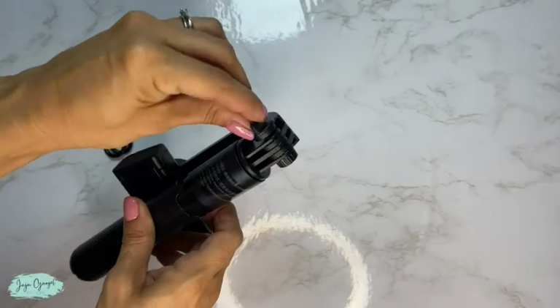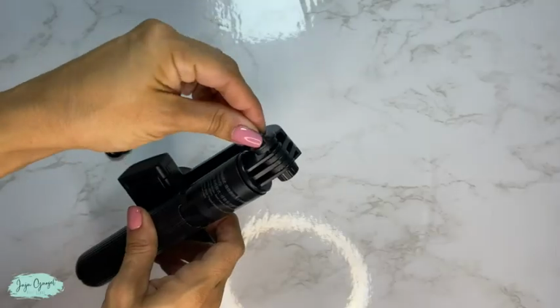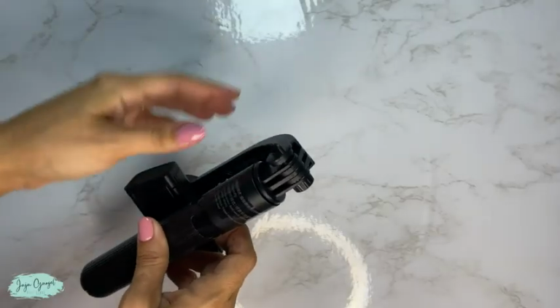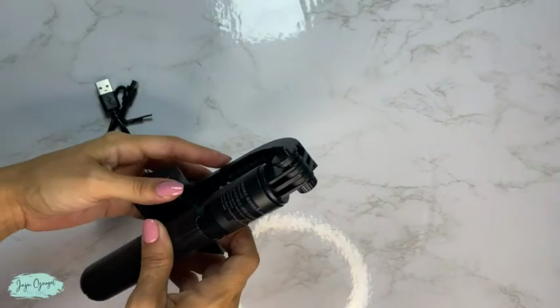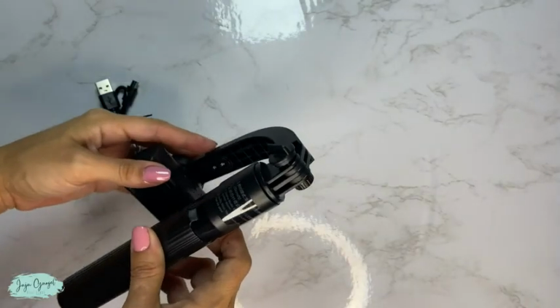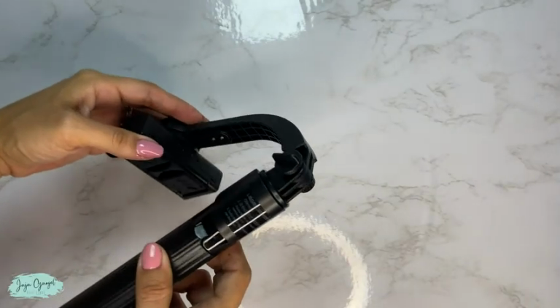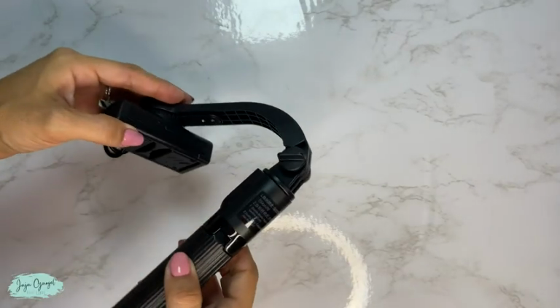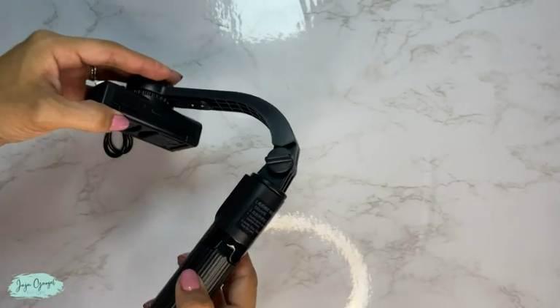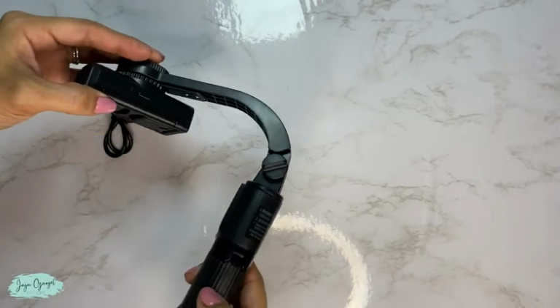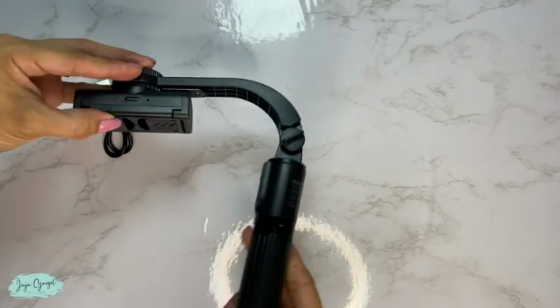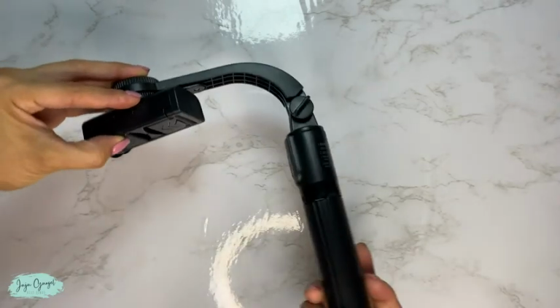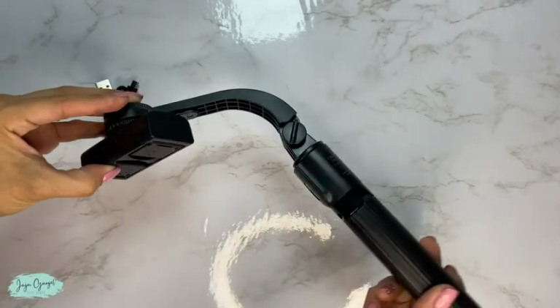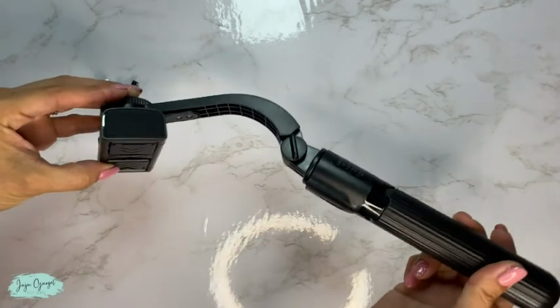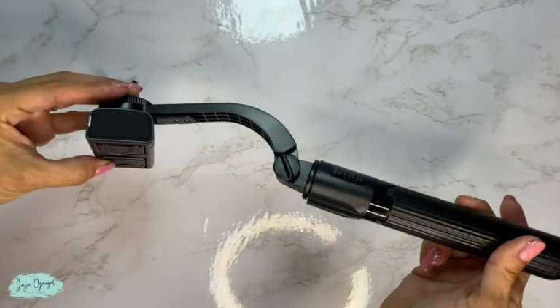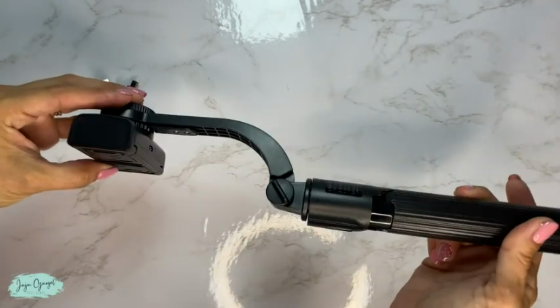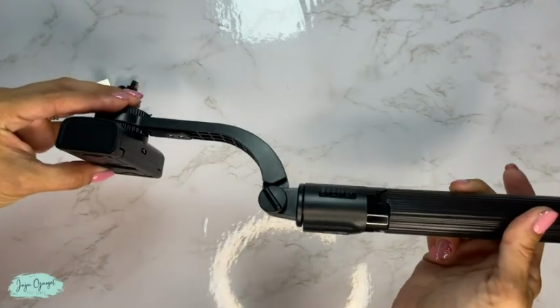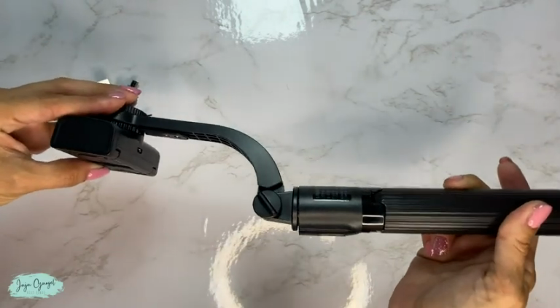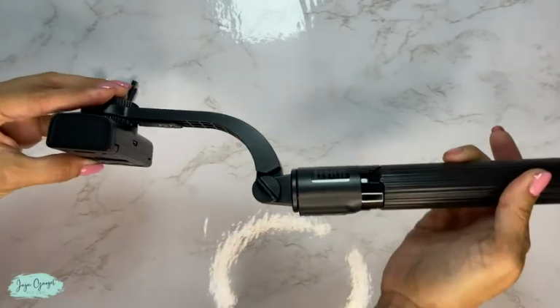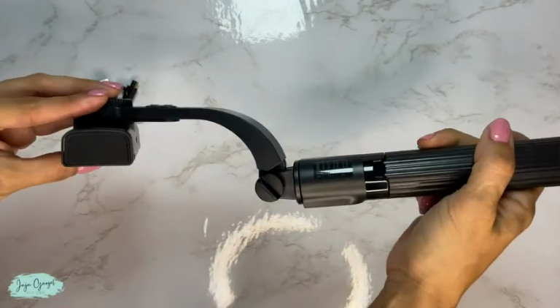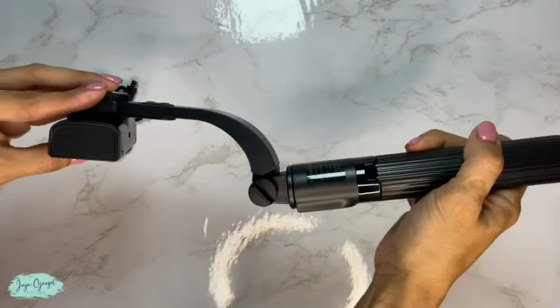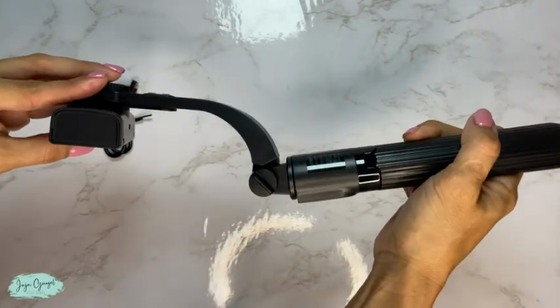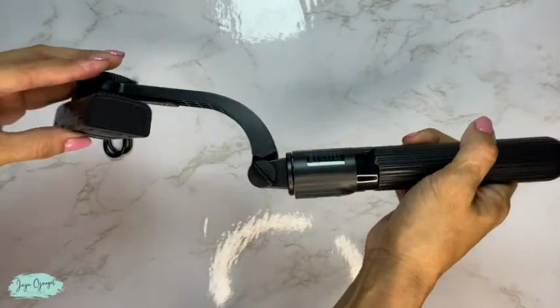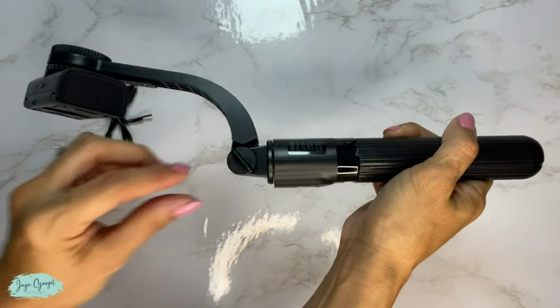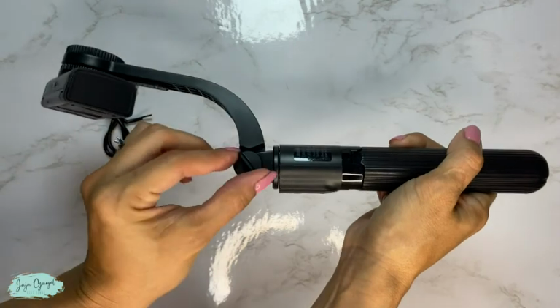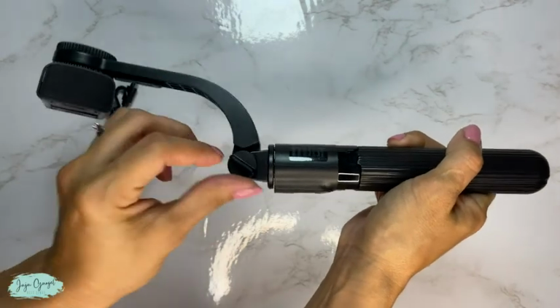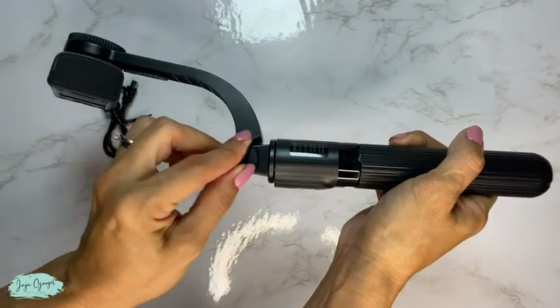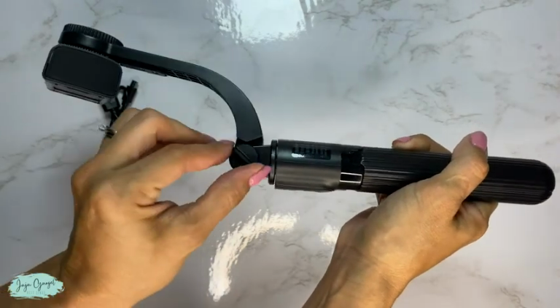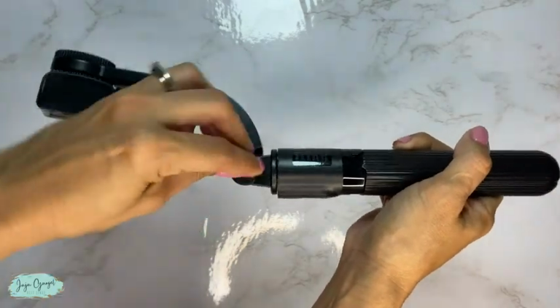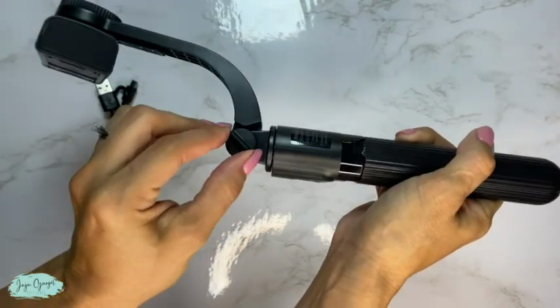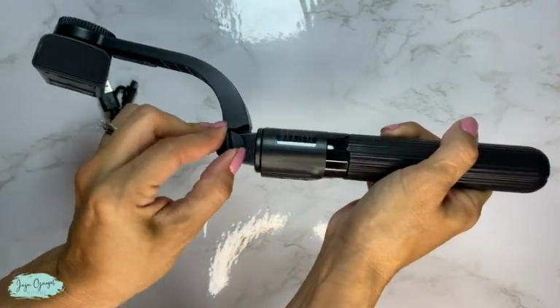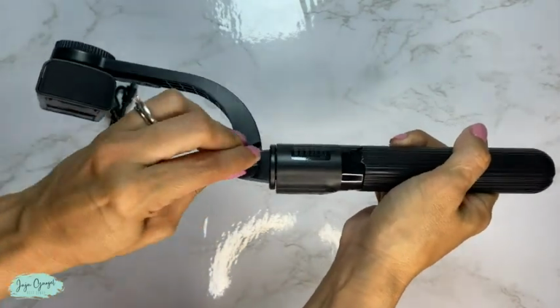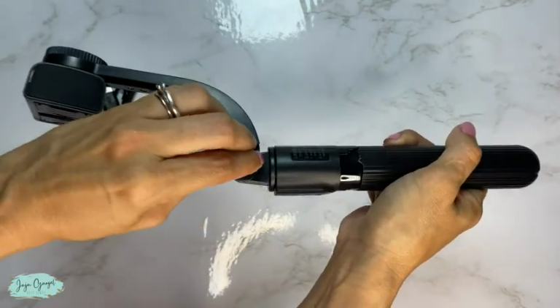A great thing about this gimbal is that it's super compact and very easy to take it on the go with you. You can fold it for easy storage and whenever you are ready to use it just open it up.